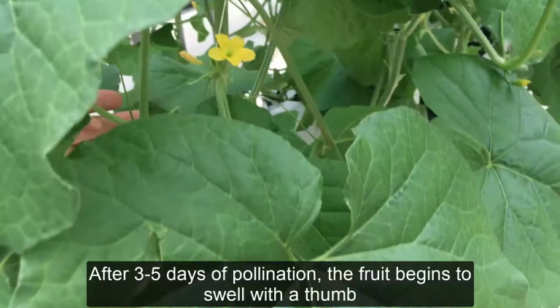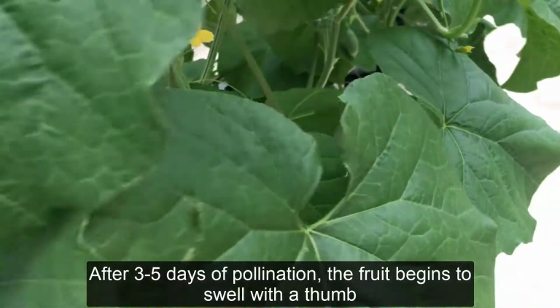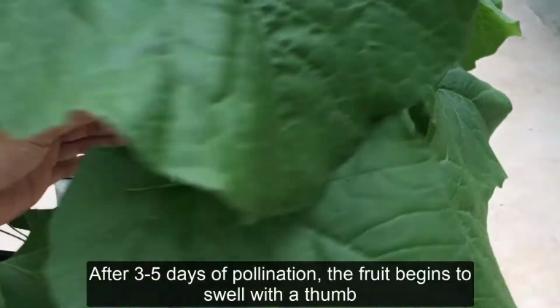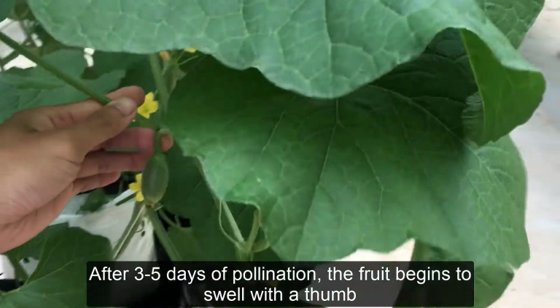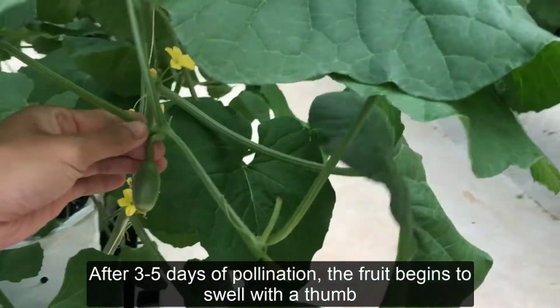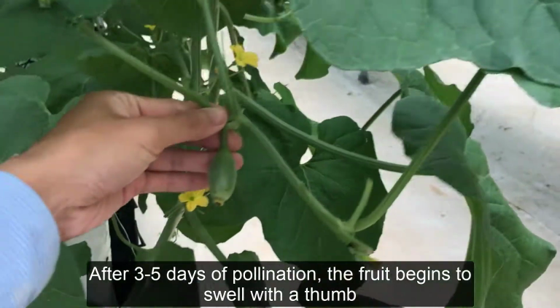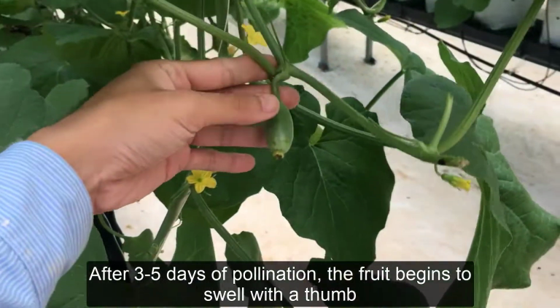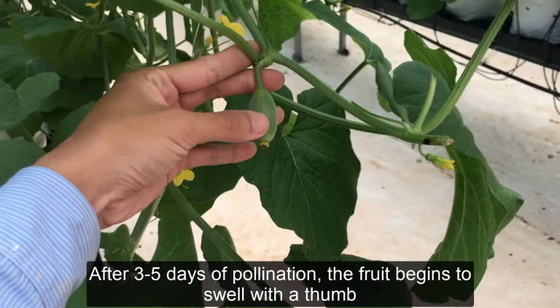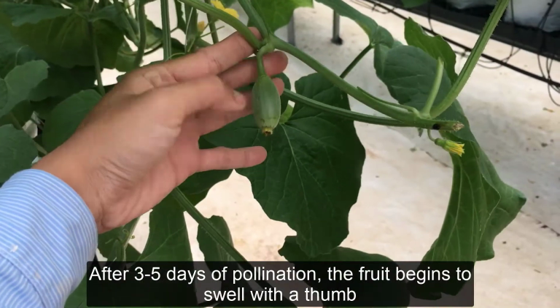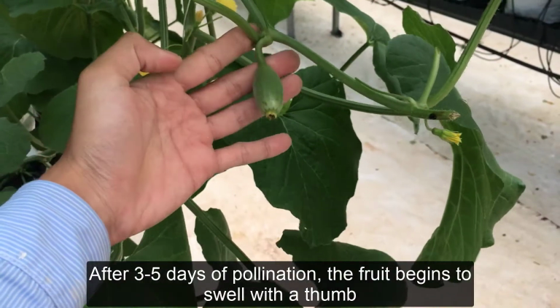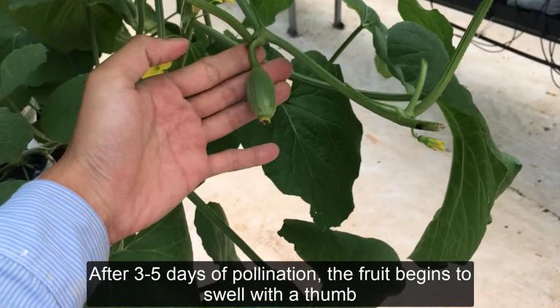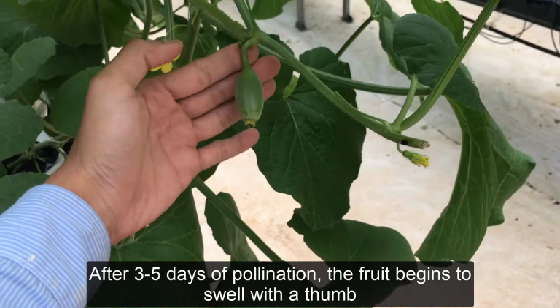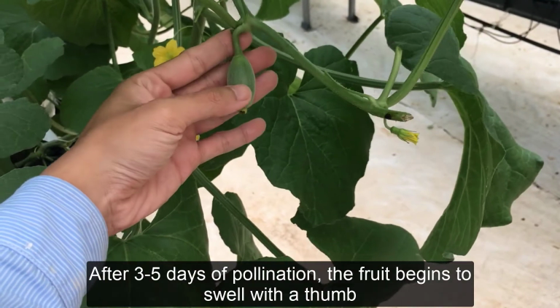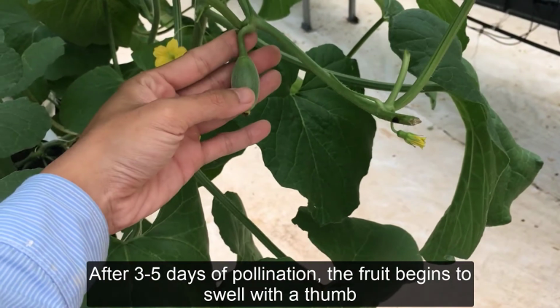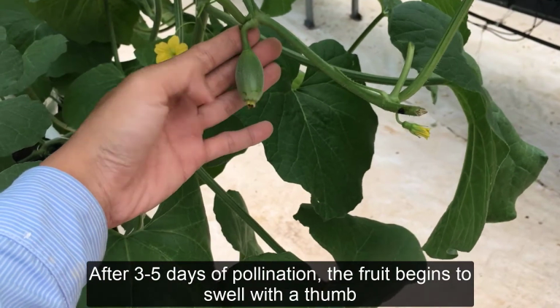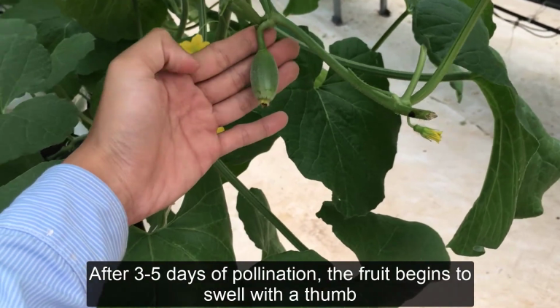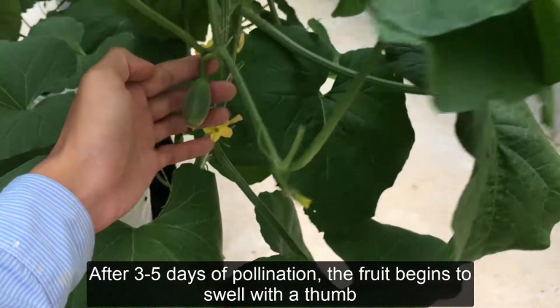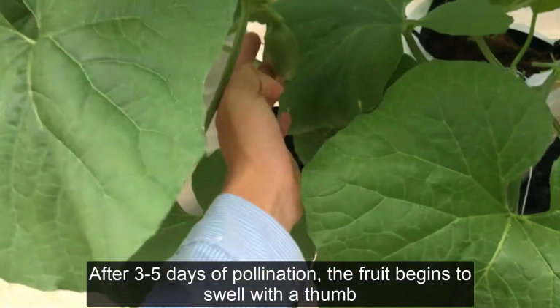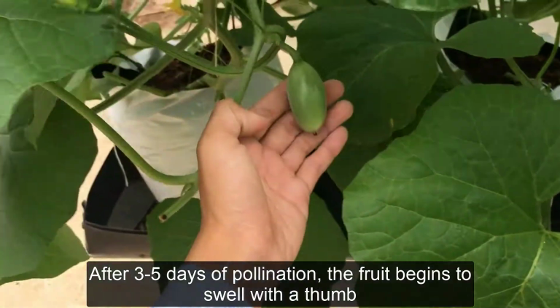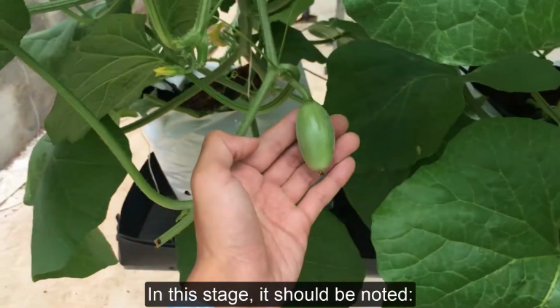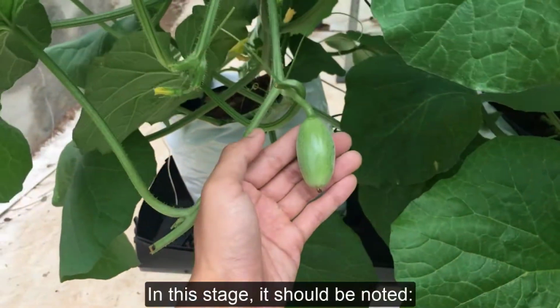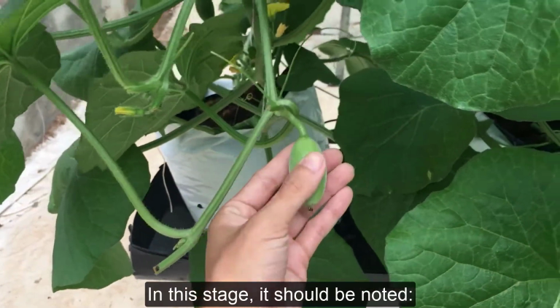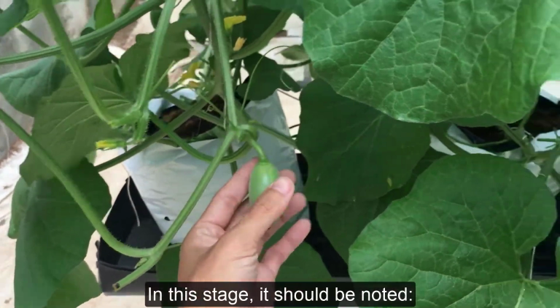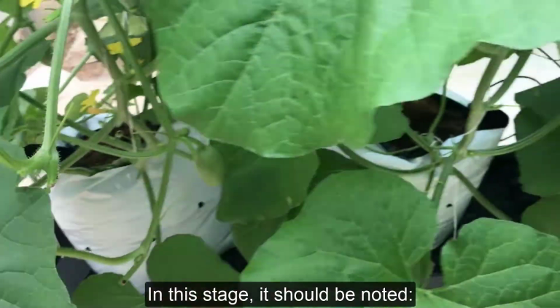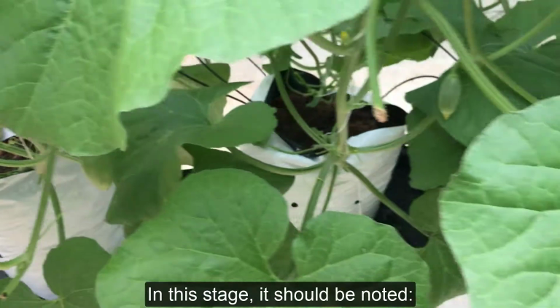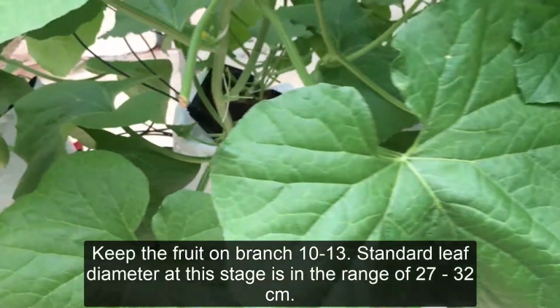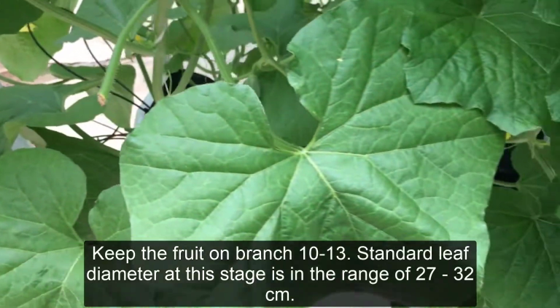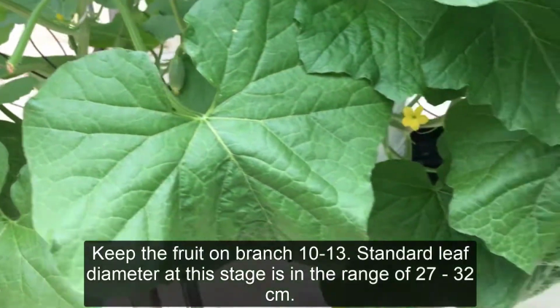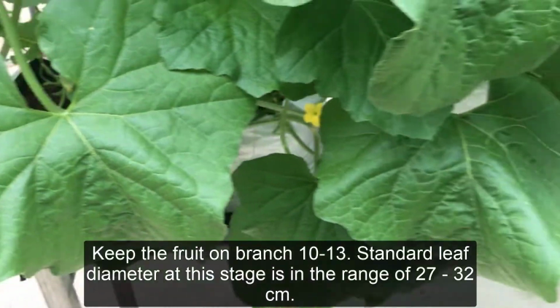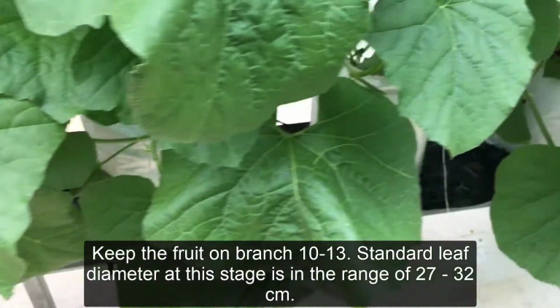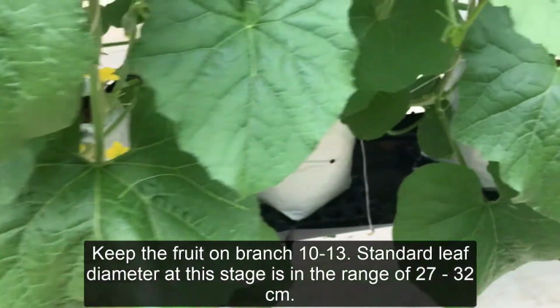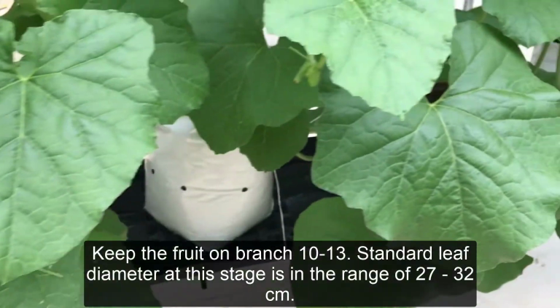After 3-5 days of pollination, the fruit begins to swell. At this stage, it should be noted to keep the fruit on the branch at 10-13 fruits.